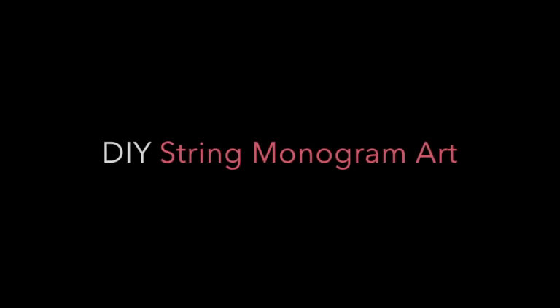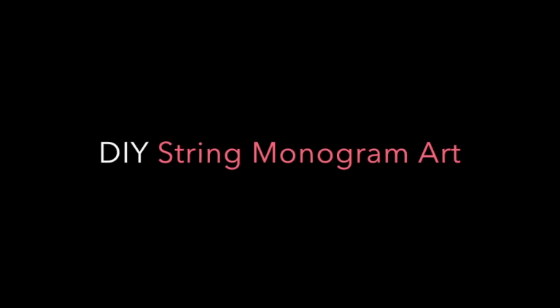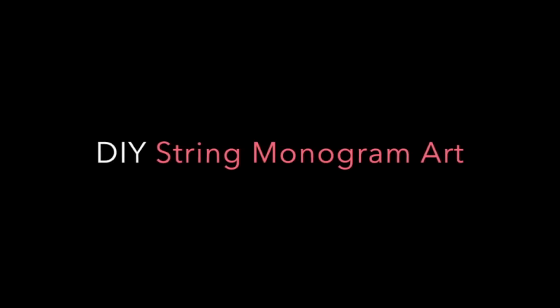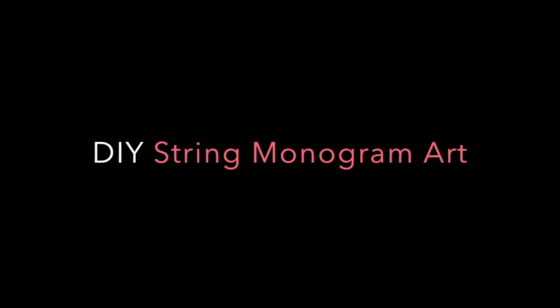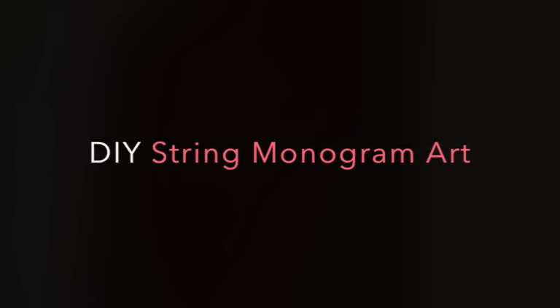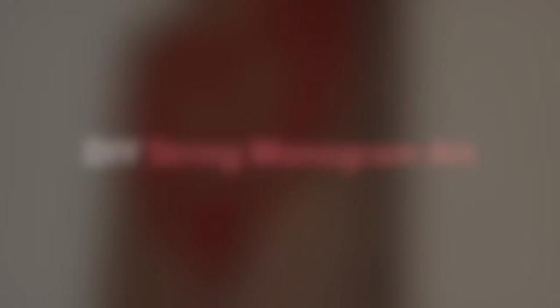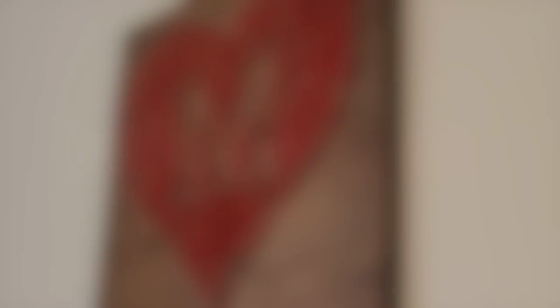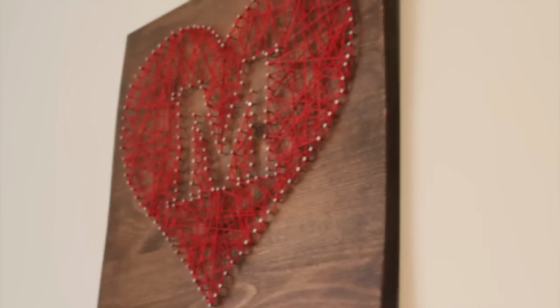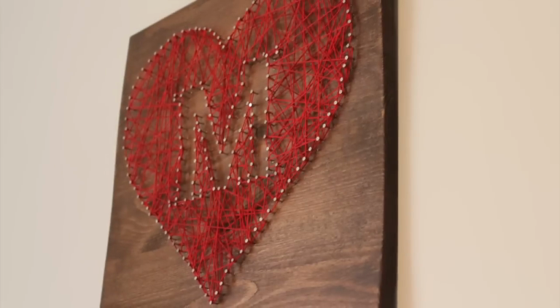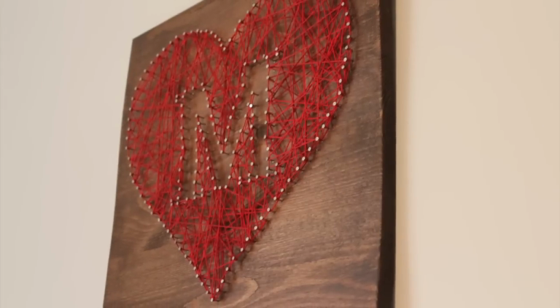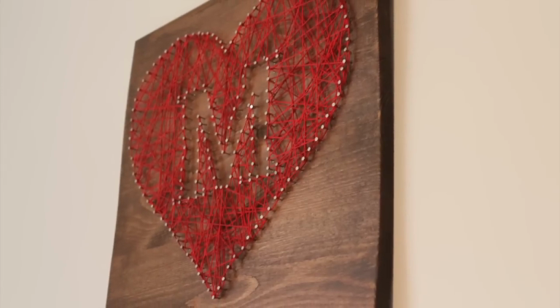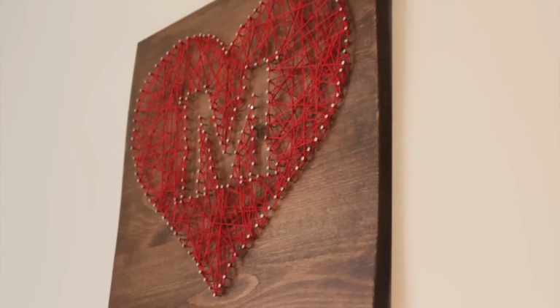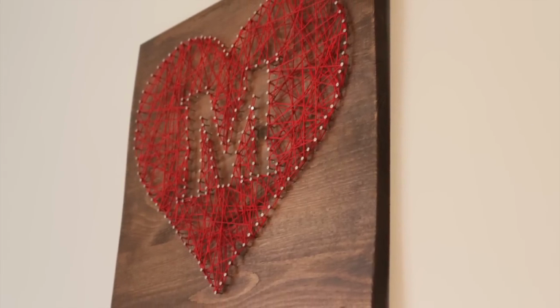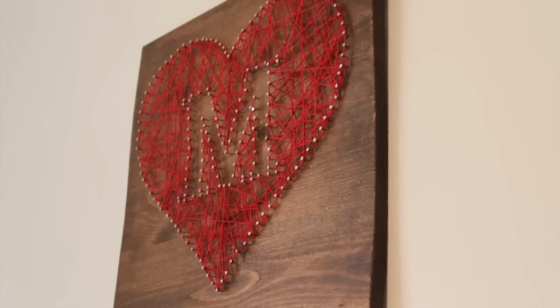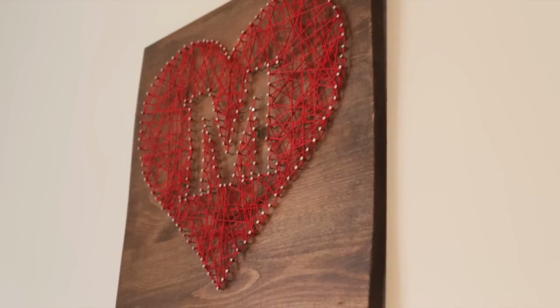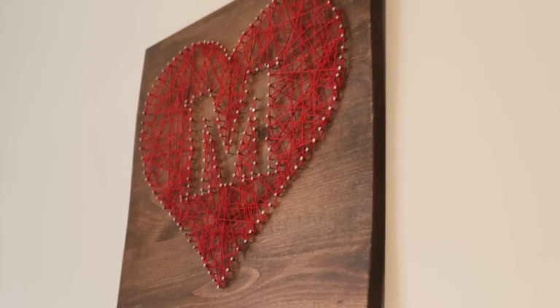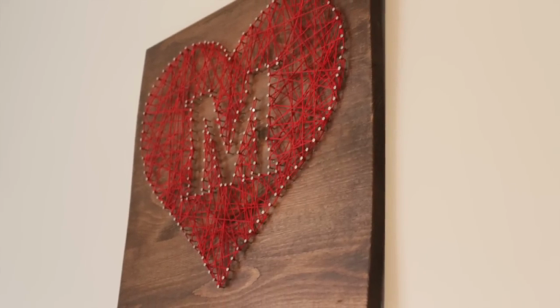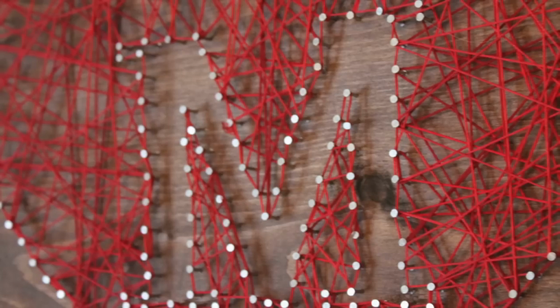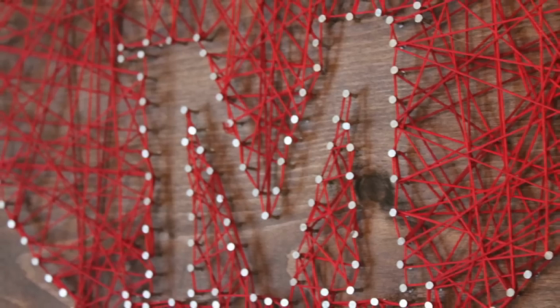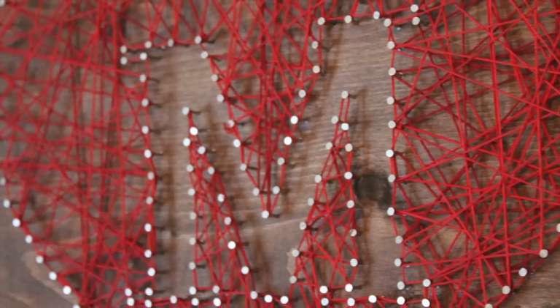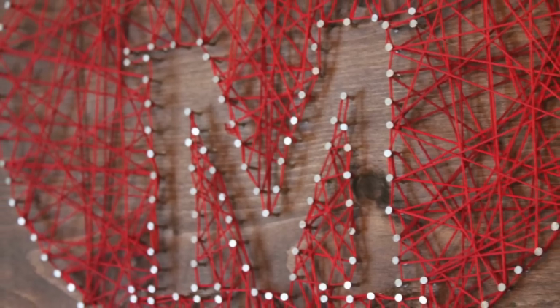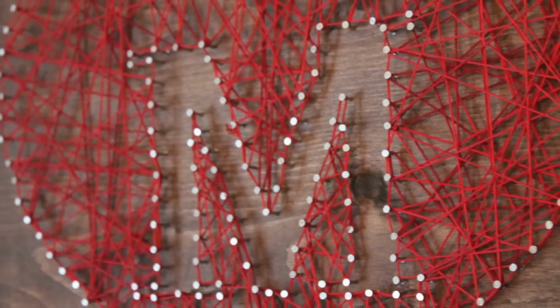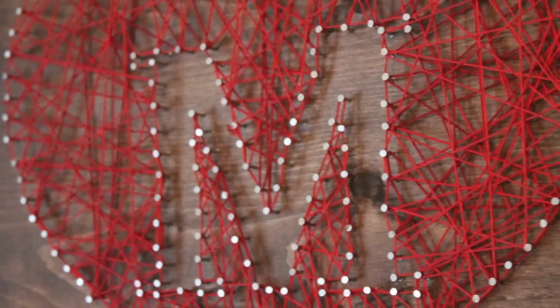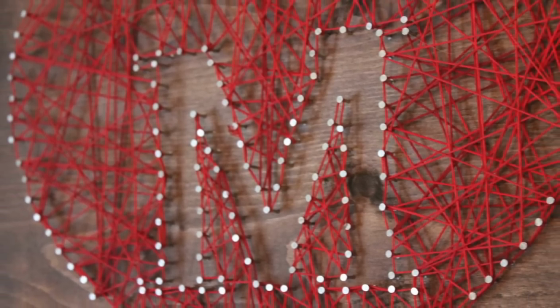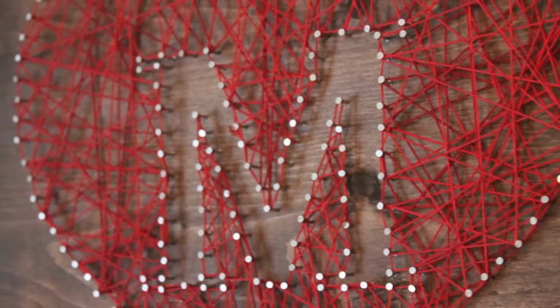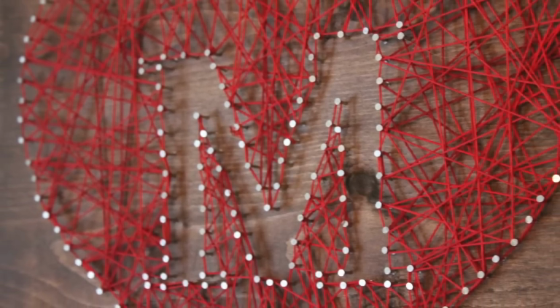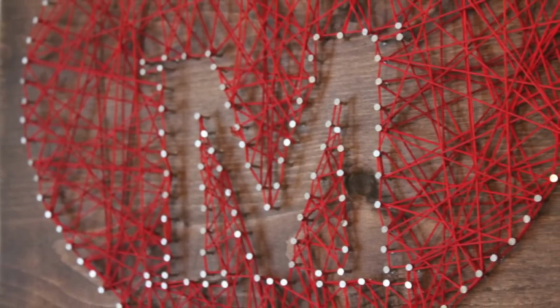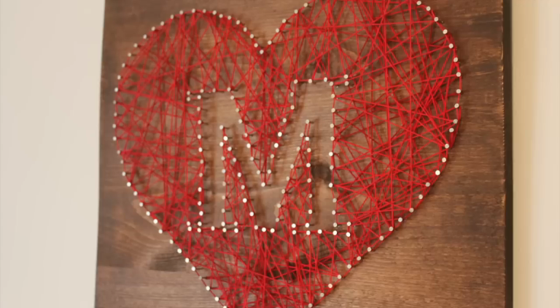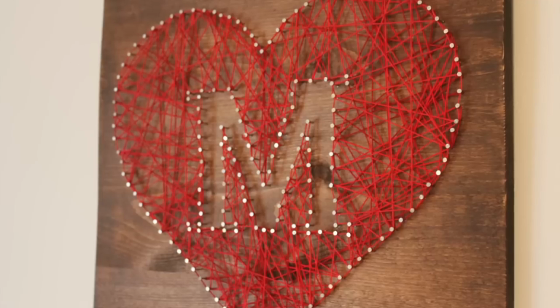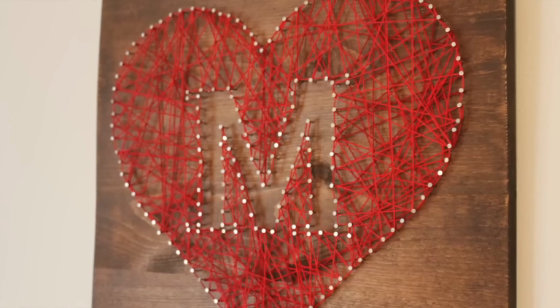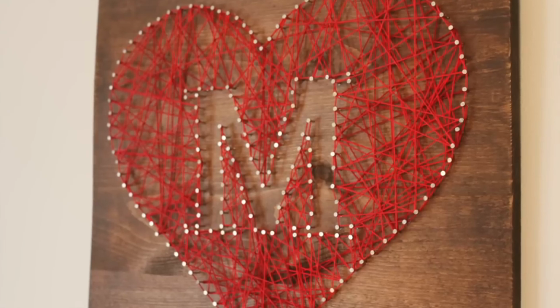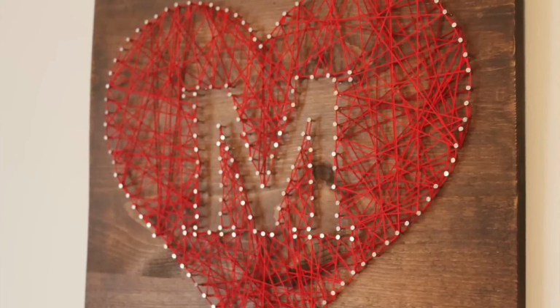Hey guys, today I'm going to show you how to make this cute monogram string art piece. This would make a great gift for someone or something you could just make for yourself for your home decor.